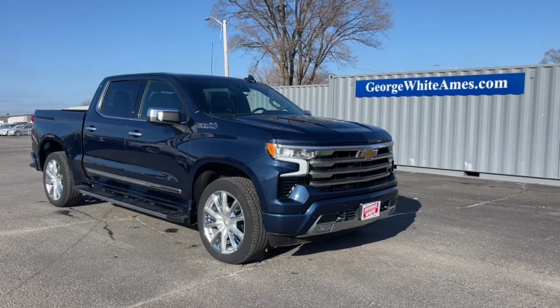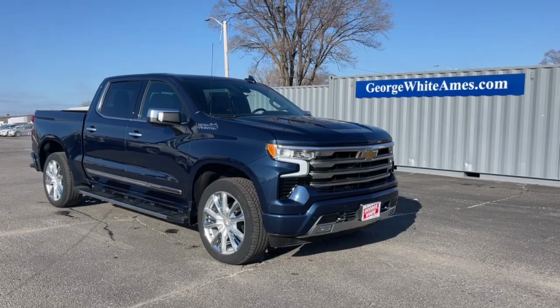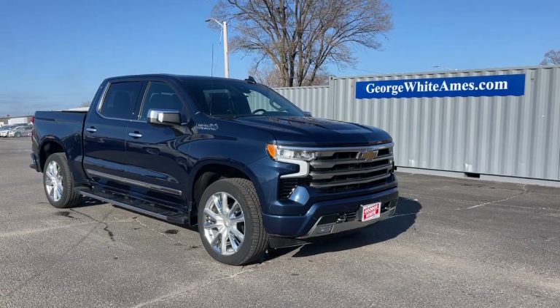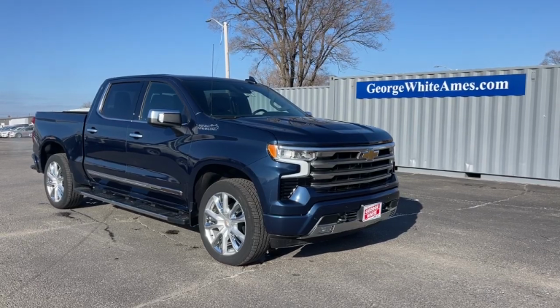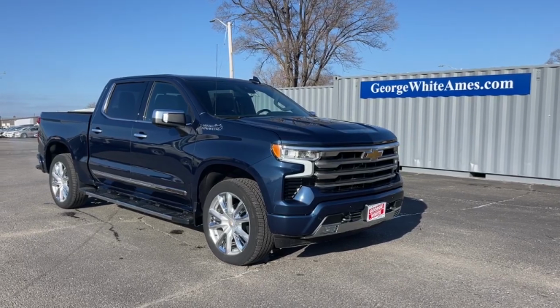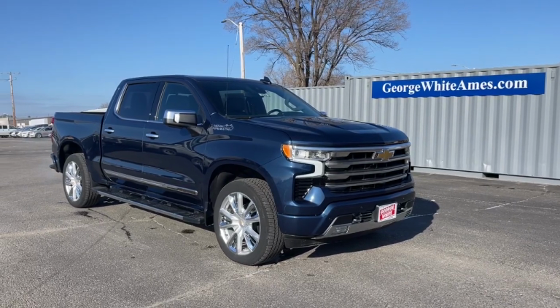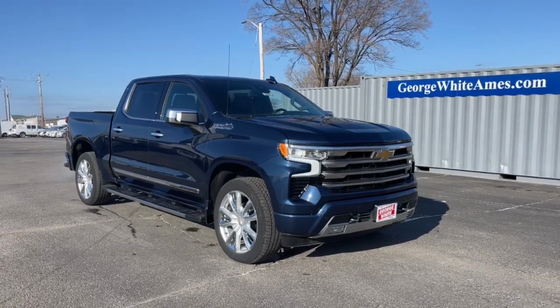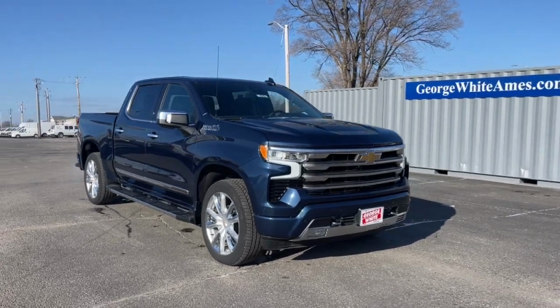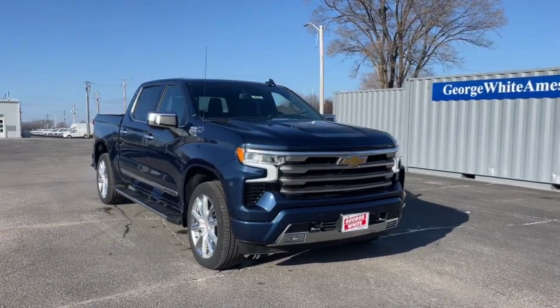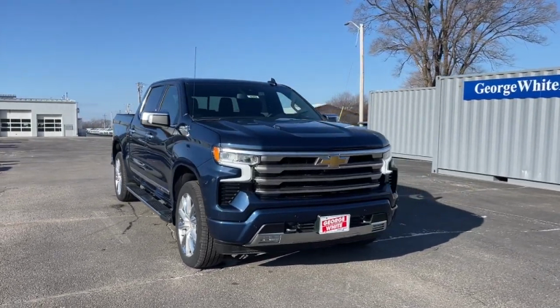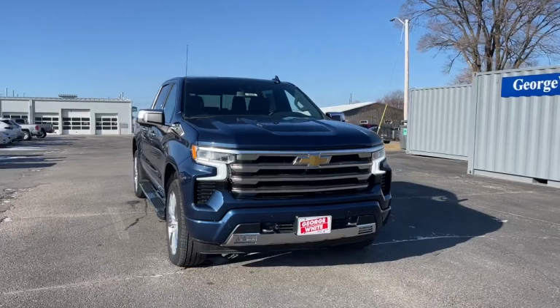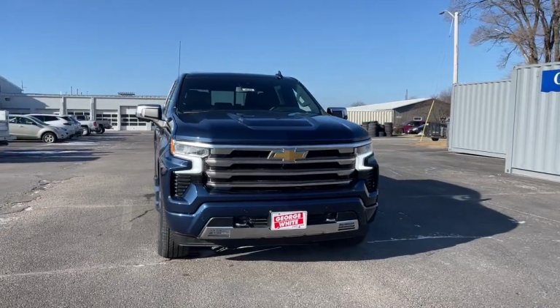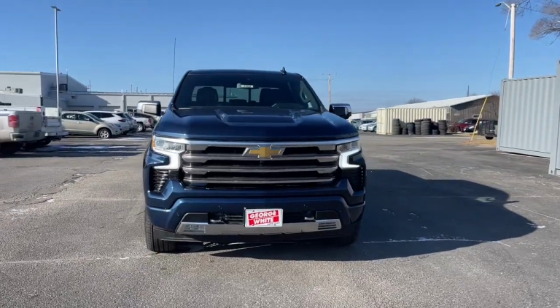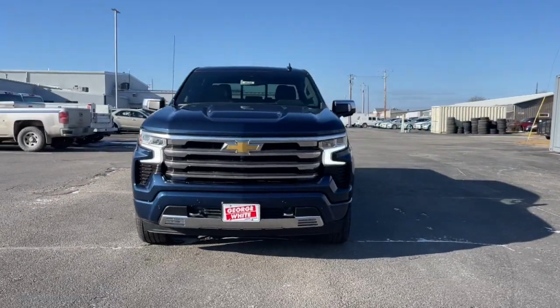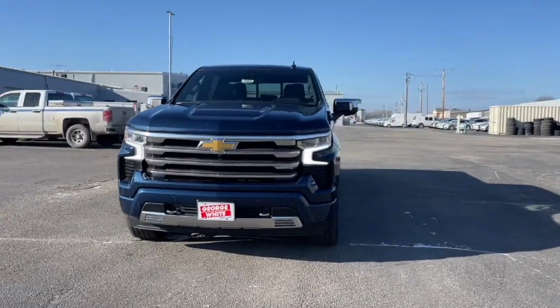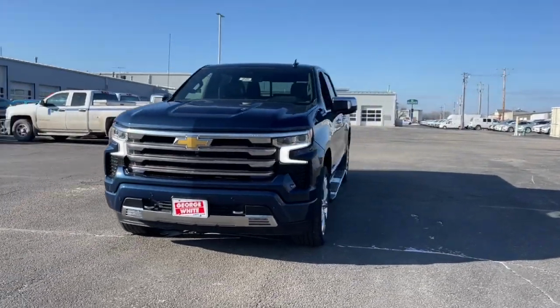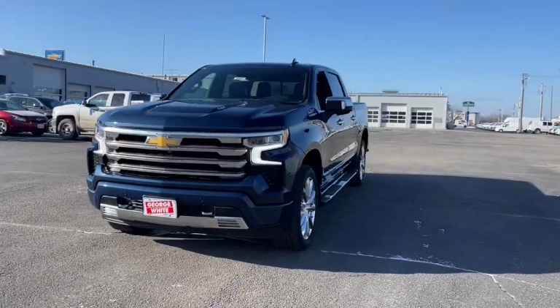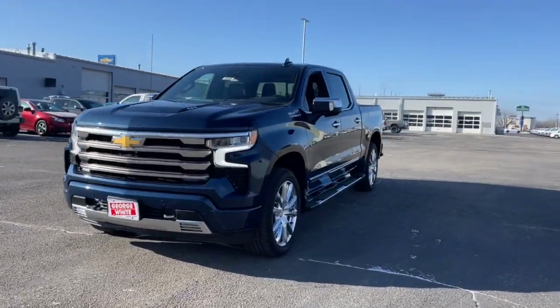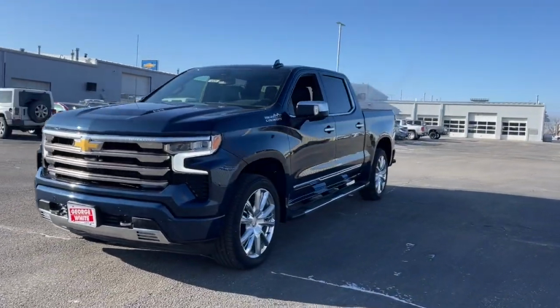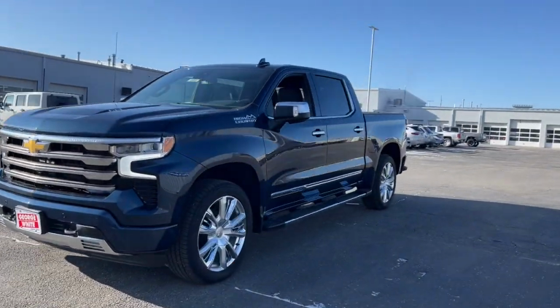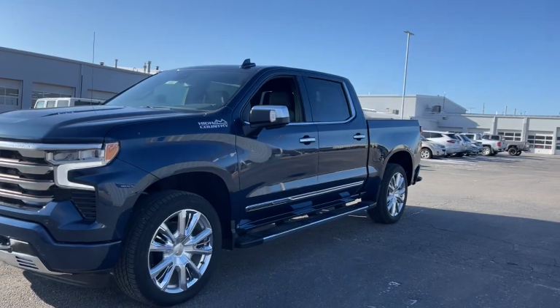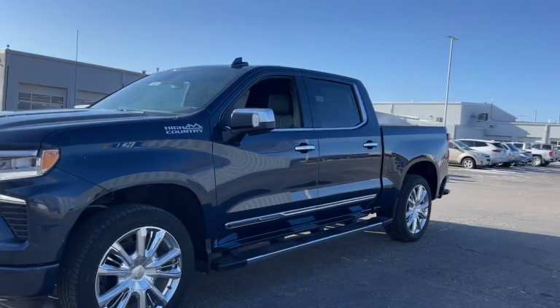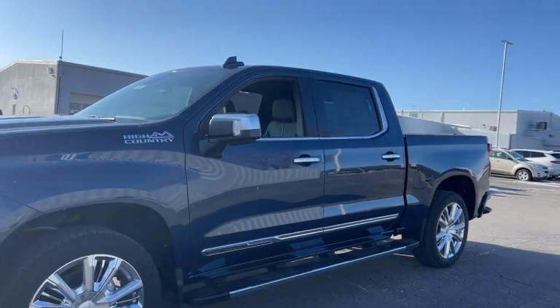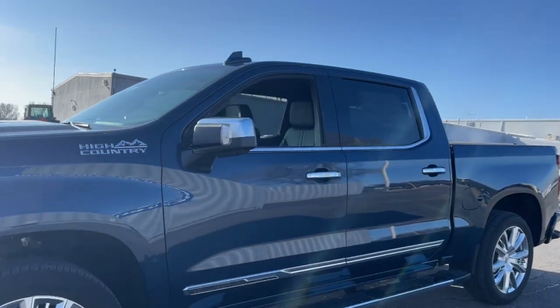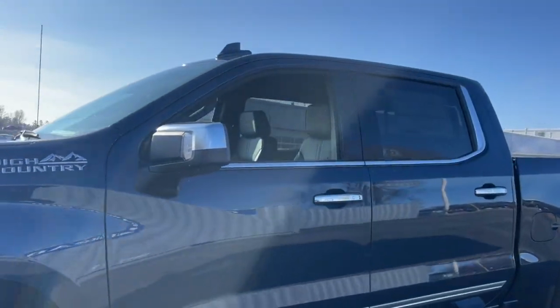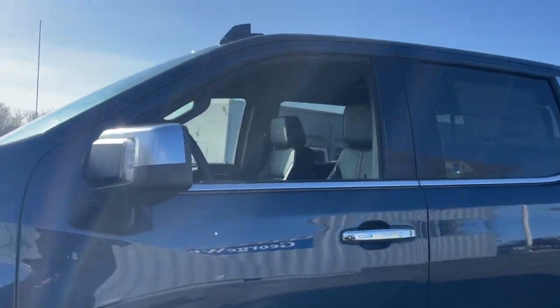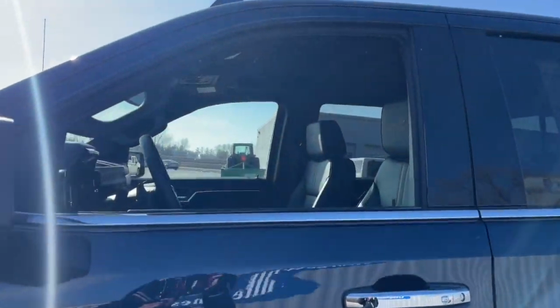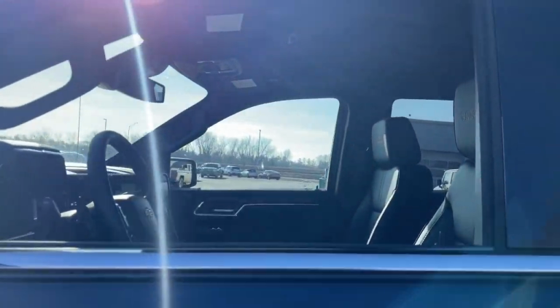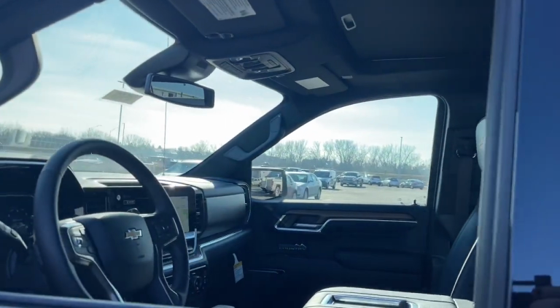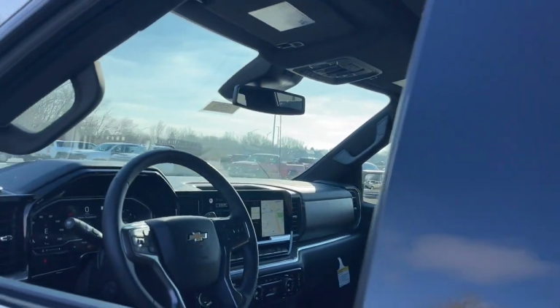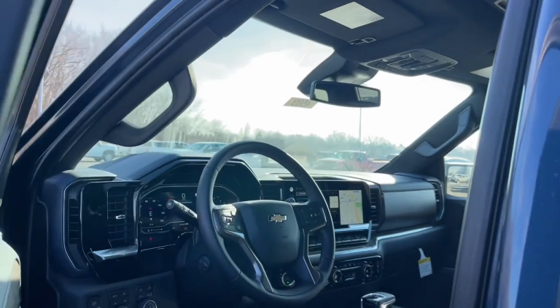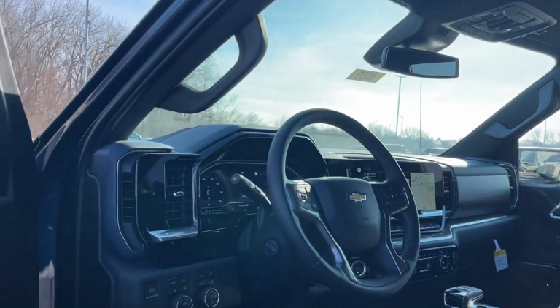Look no further than the 2022 Chevrolet Silverado 1500. Stay connected on the worksite in the full-size Silverado 1500 pickup. Its smooth, agile ride keeps you comfortable, while its rugged strength gets the job done.